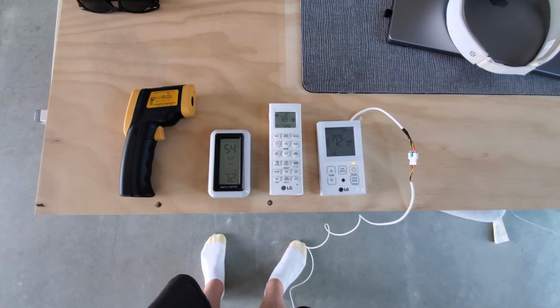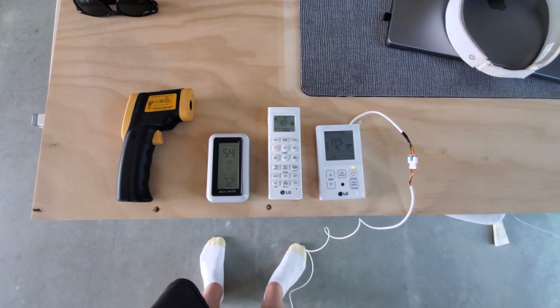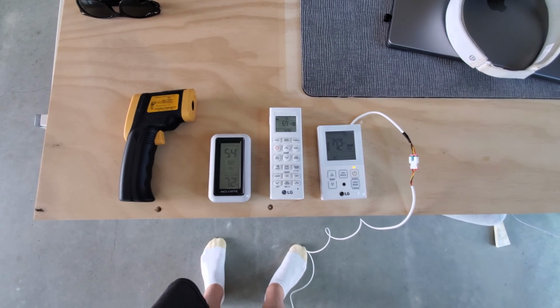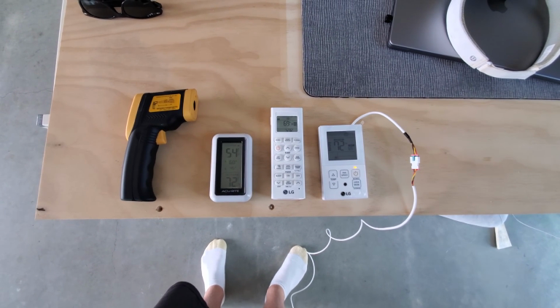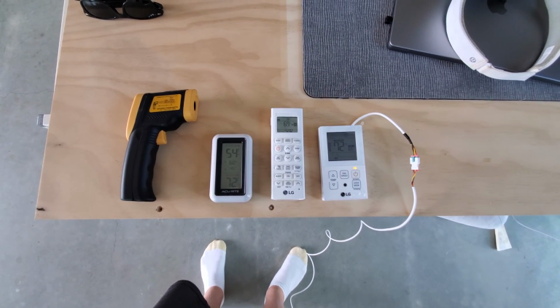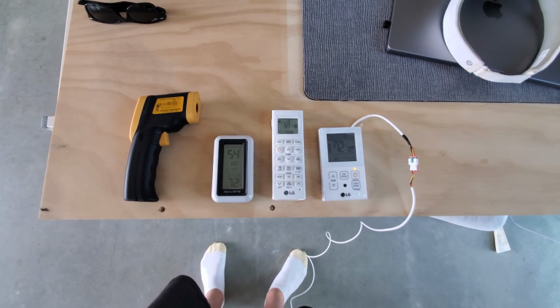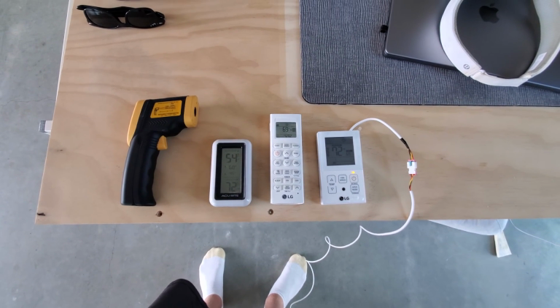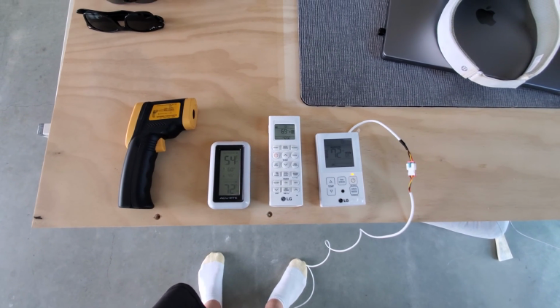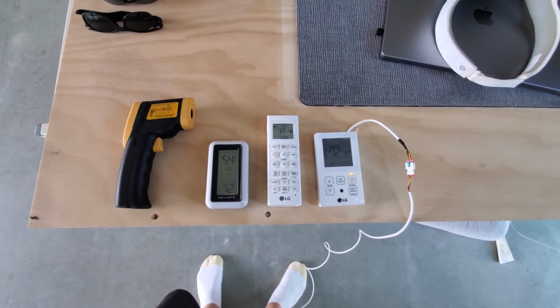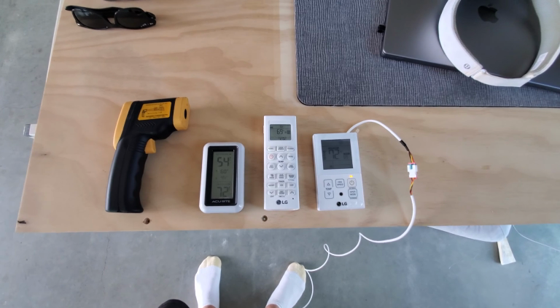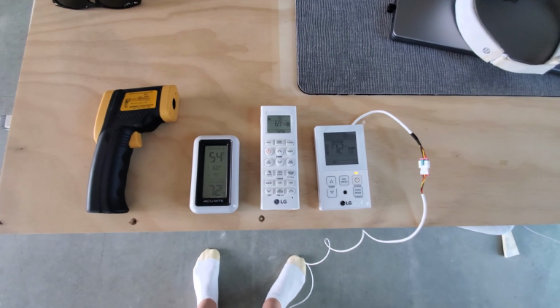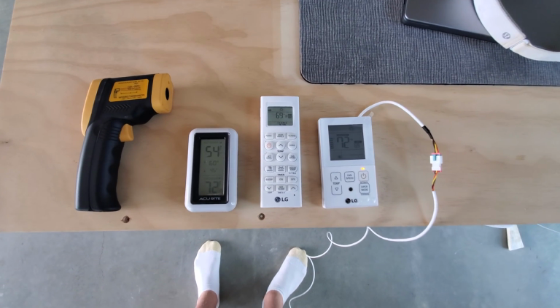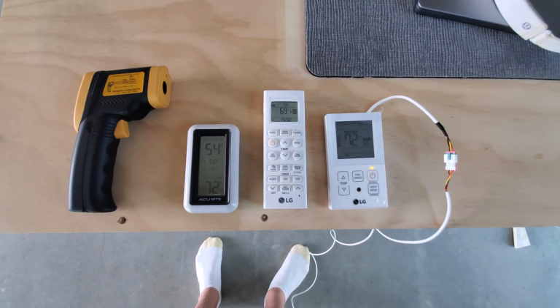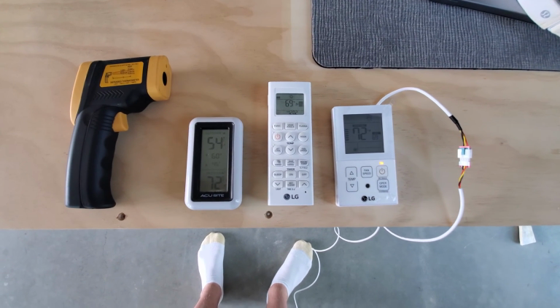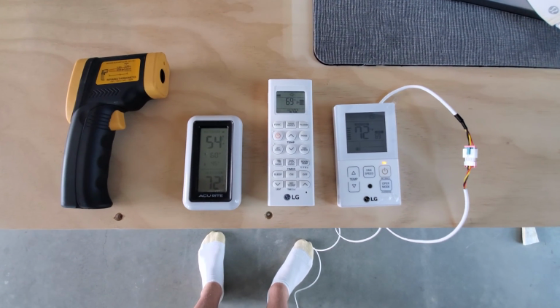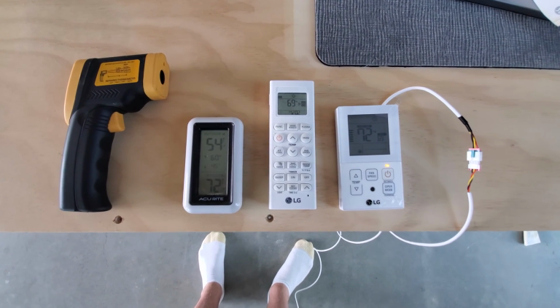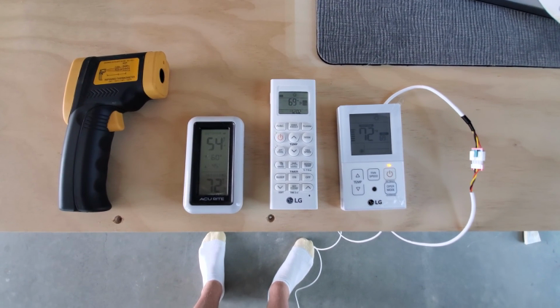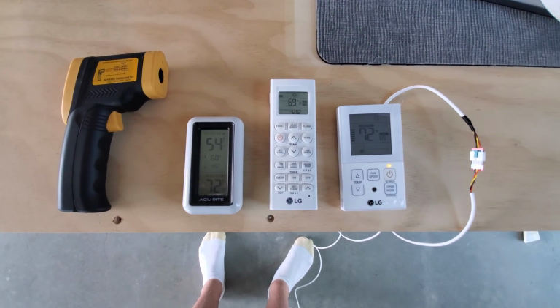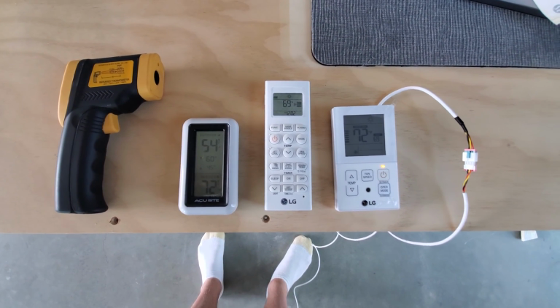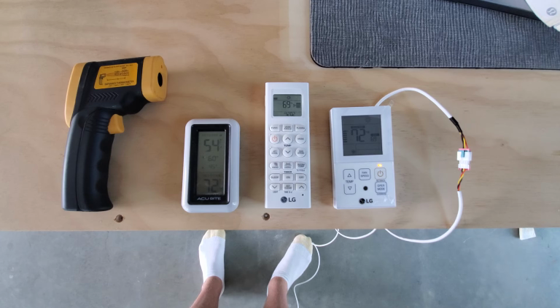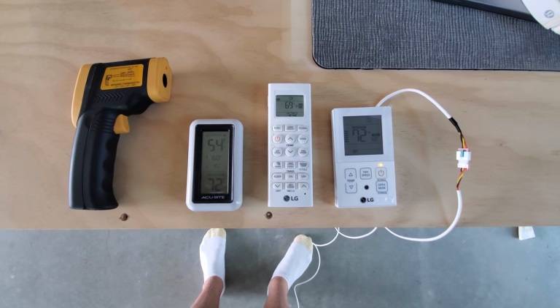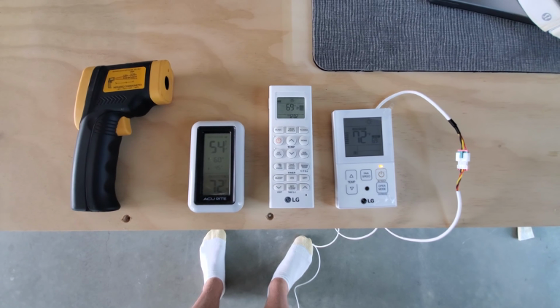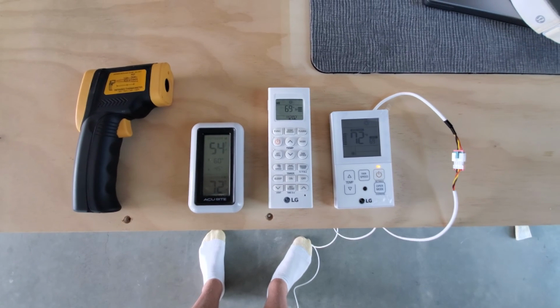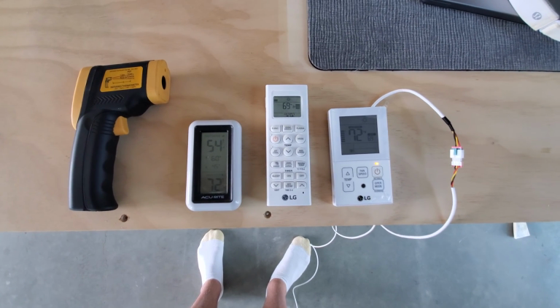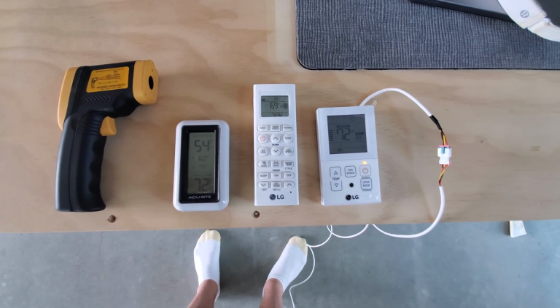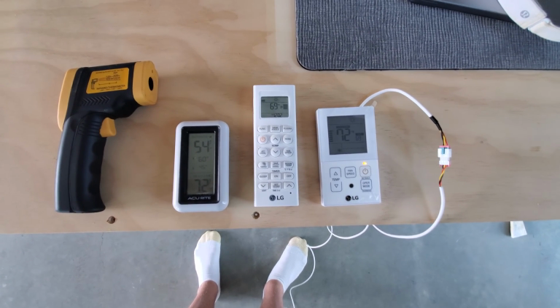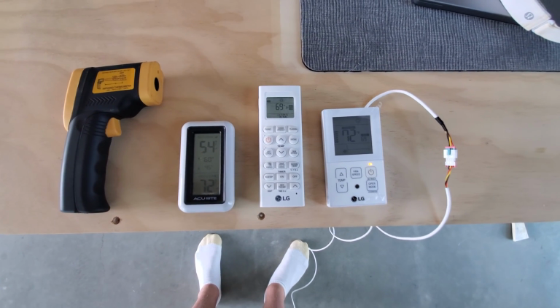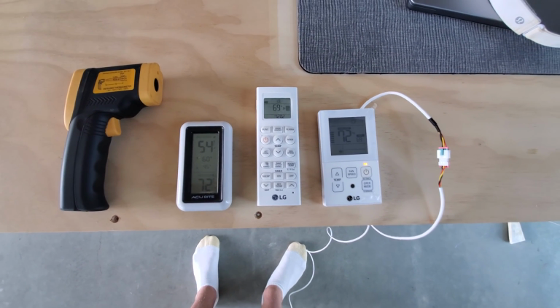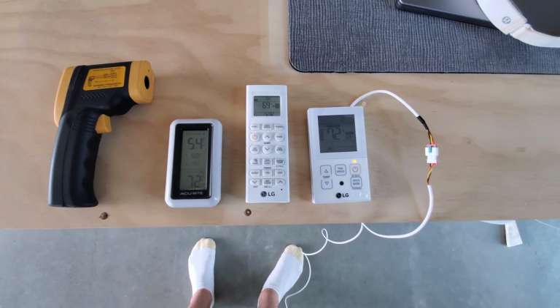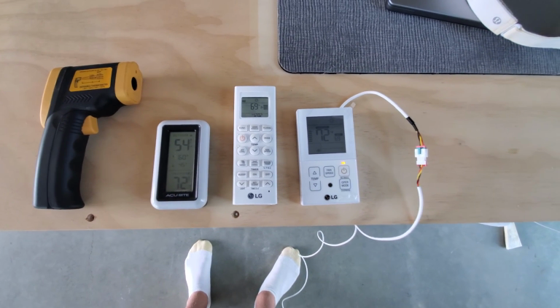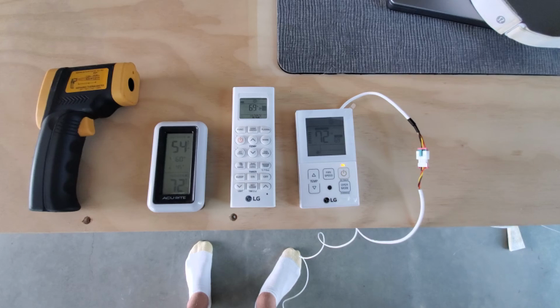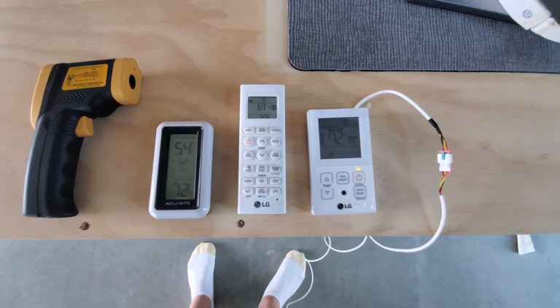What's up guys, Justin here. Today we're going to be talking about all the different ways you can control your LG mini split thermostat. I've got four thermostats here to show you. These LG videos have been pretty popular, so hopefully this will be of interest to some folks.